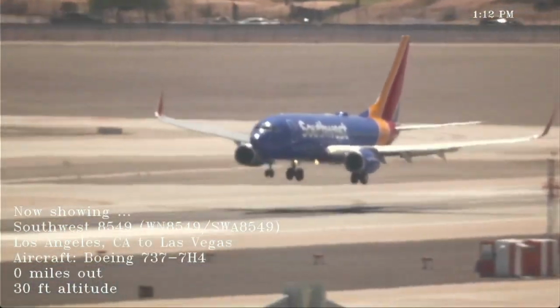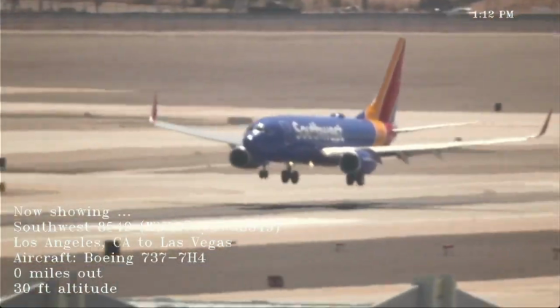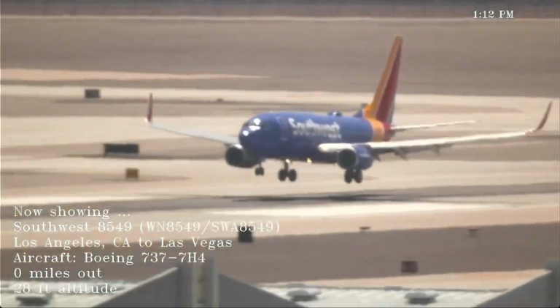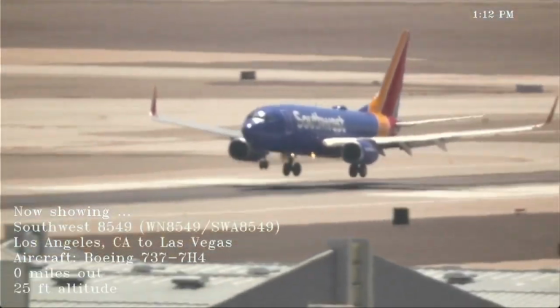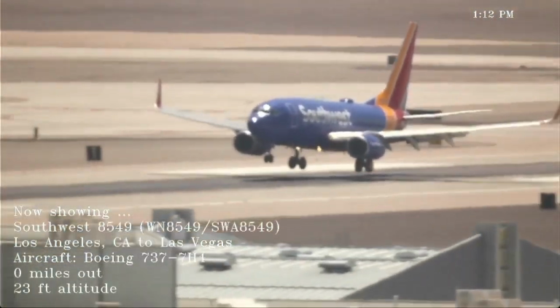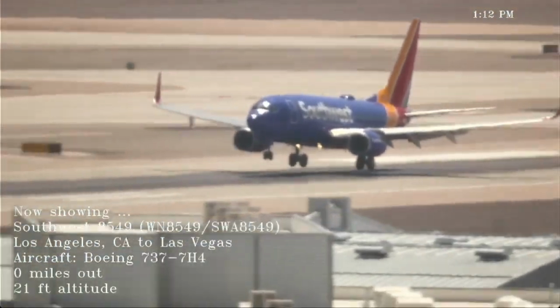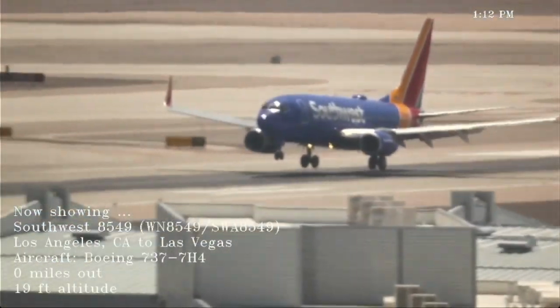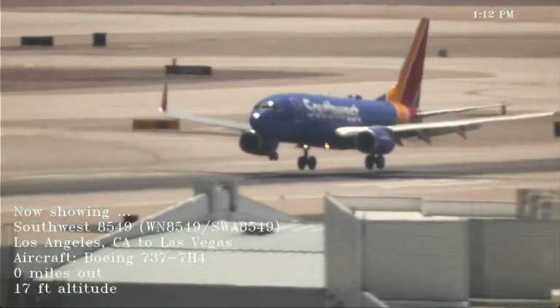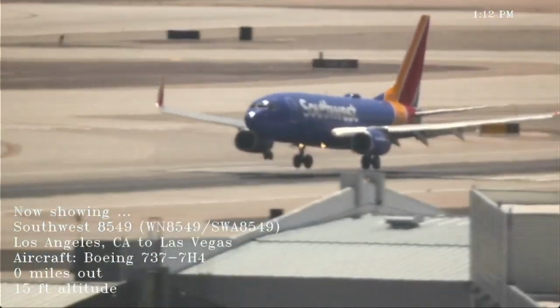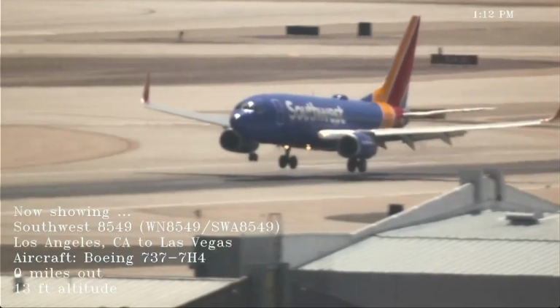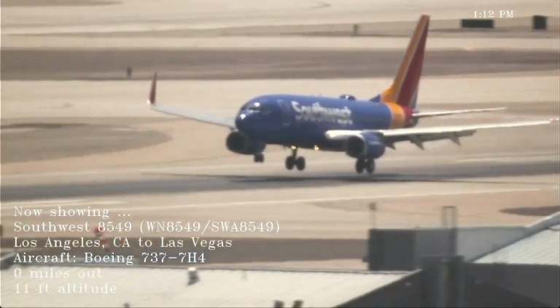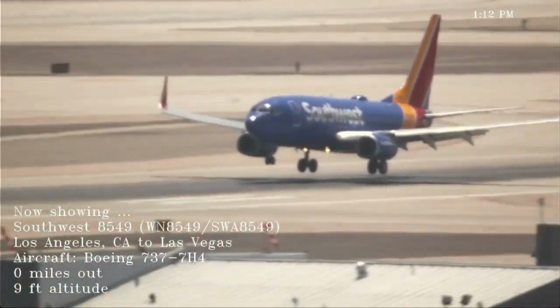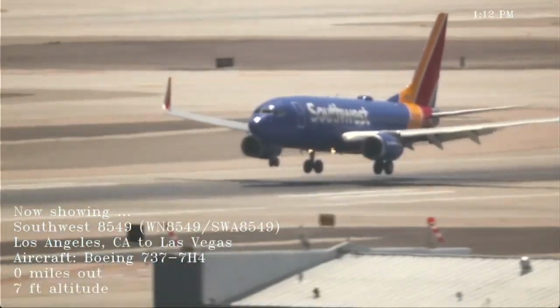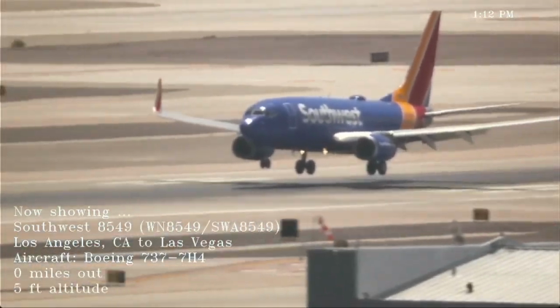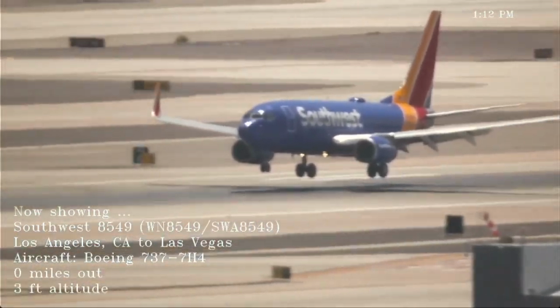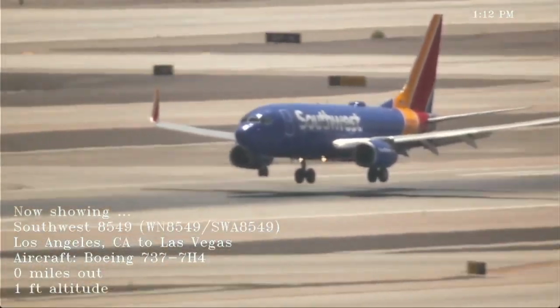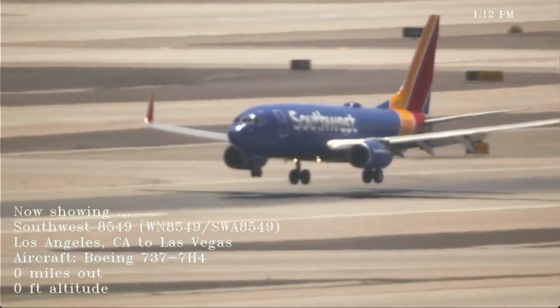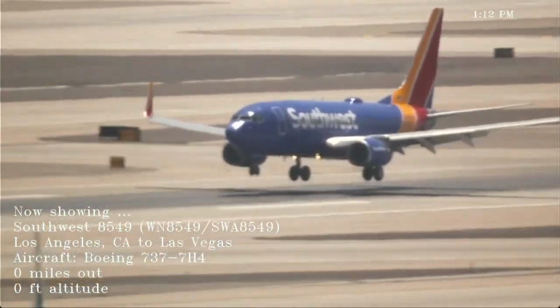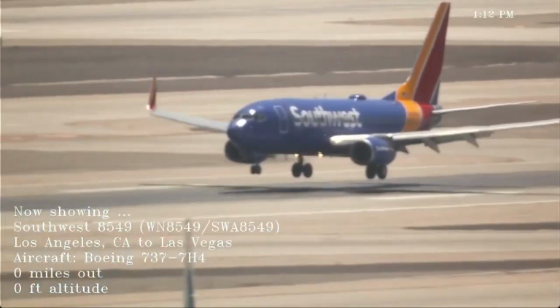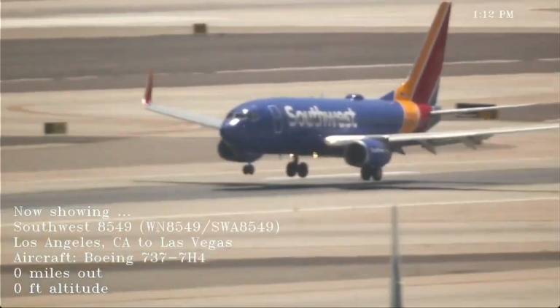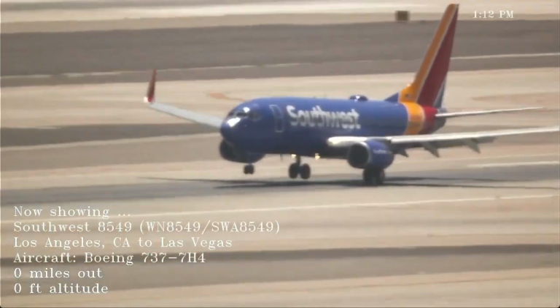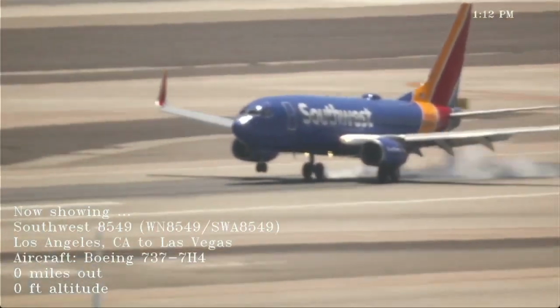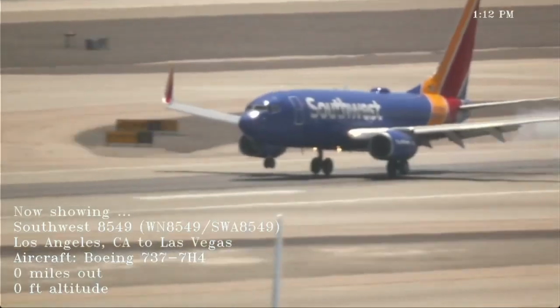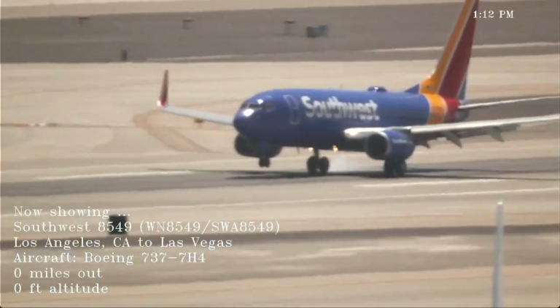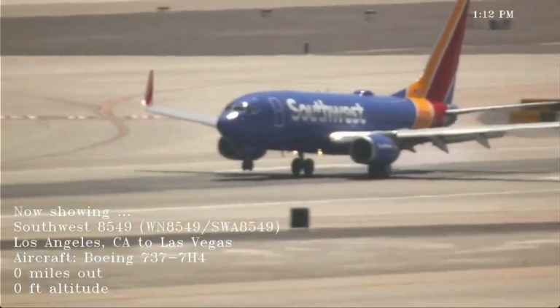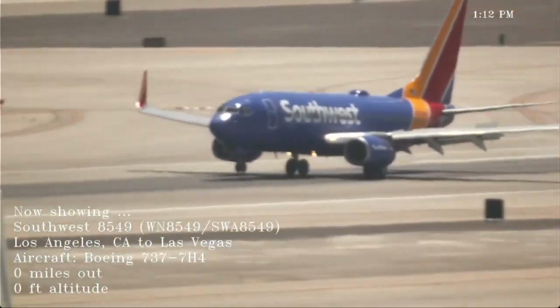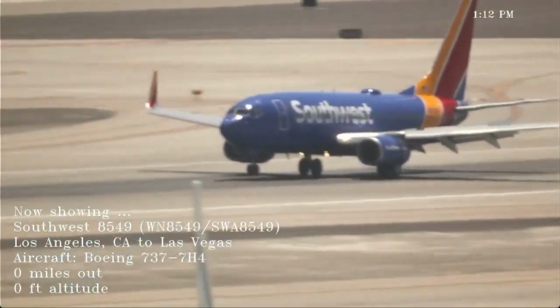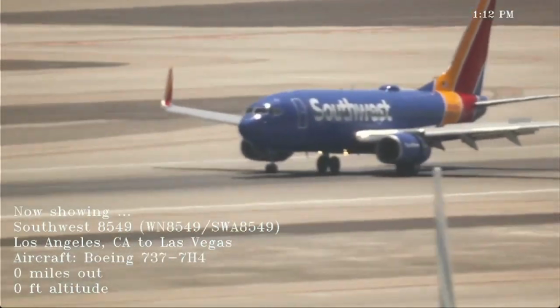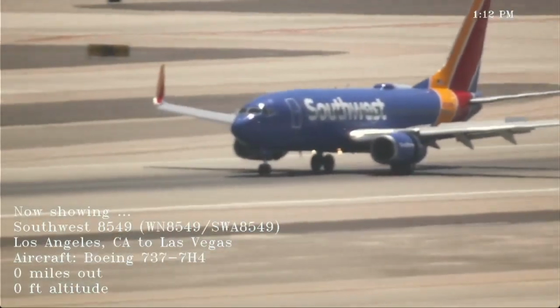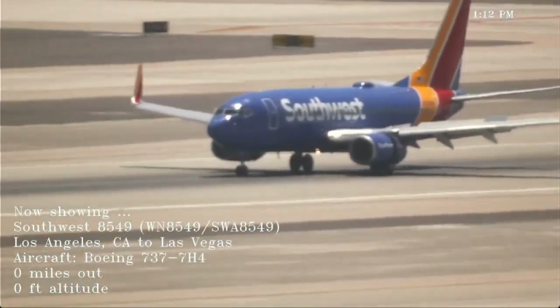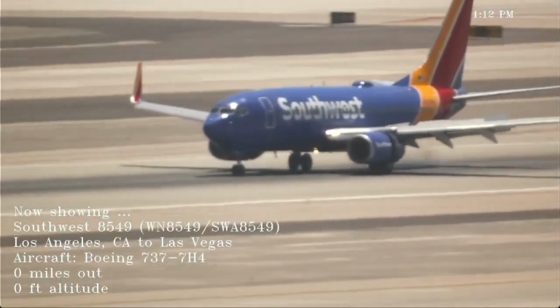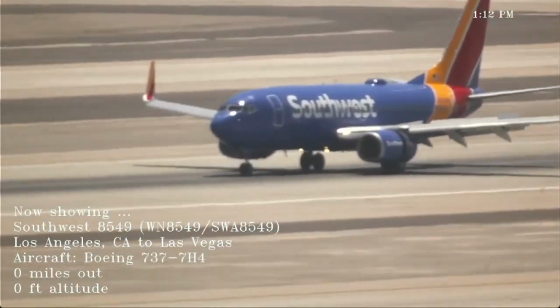2796, contact departure 133.9 or 588, good day American 2796. Number 5 Mike Mike, runway 1 left at Bravo, line up and wait, traffic's on a 9-mile final. And 5 Mike Mike, line up and wait, 1 left, Bravo.